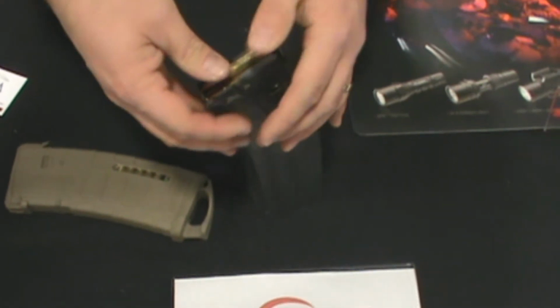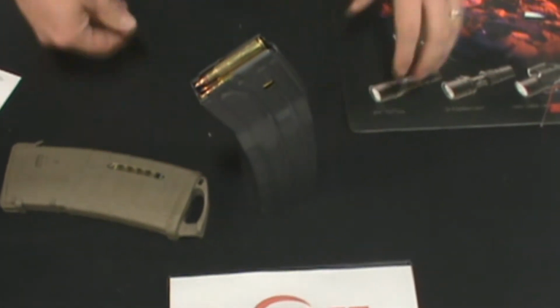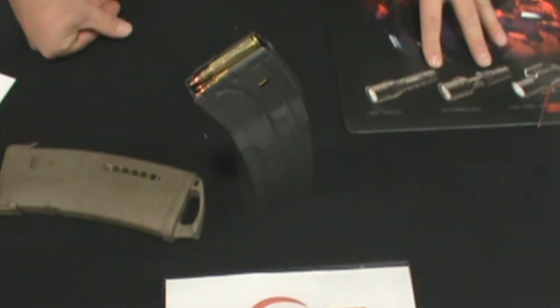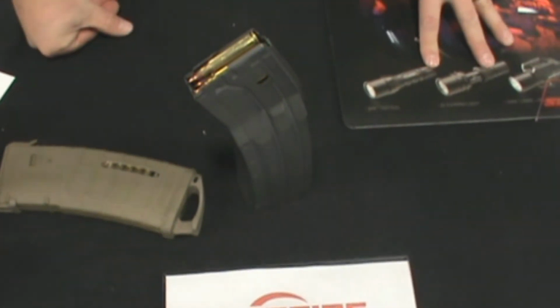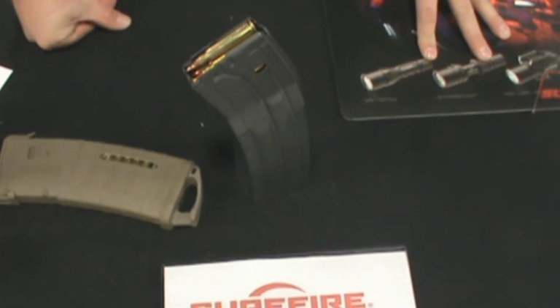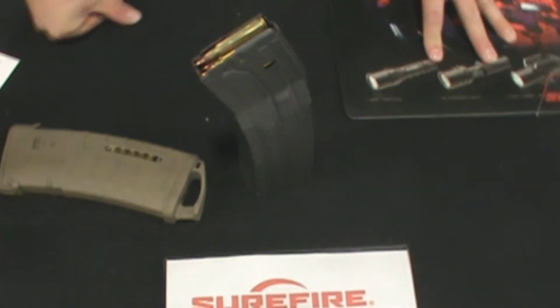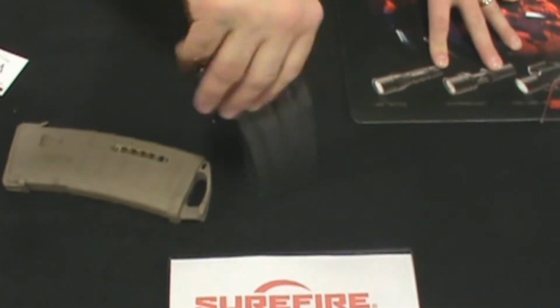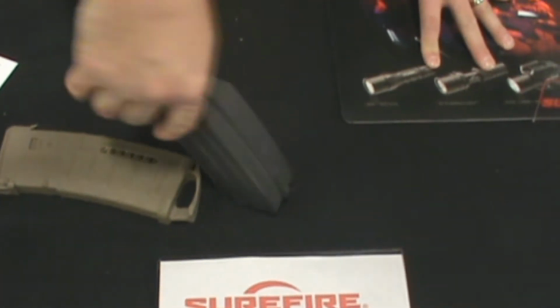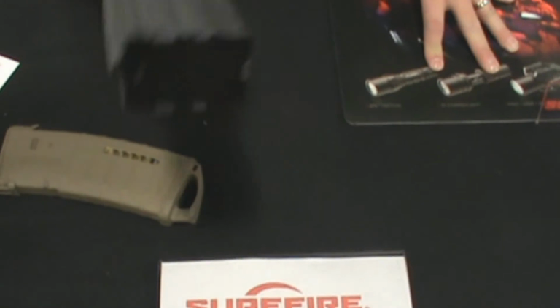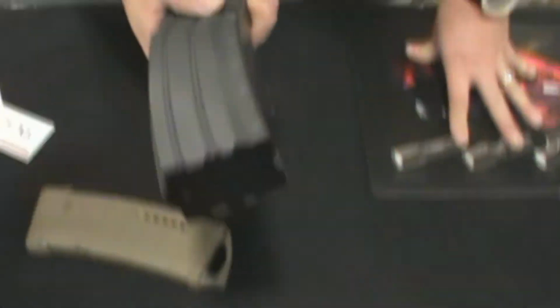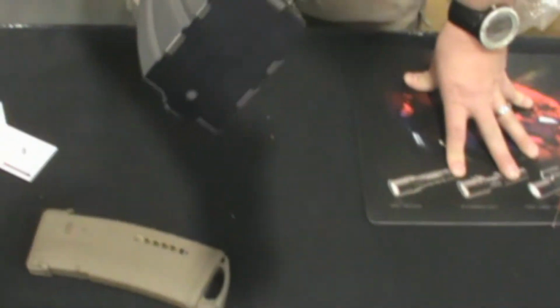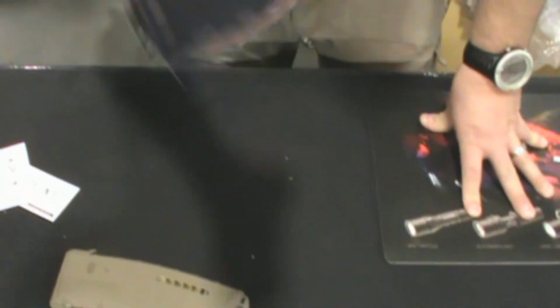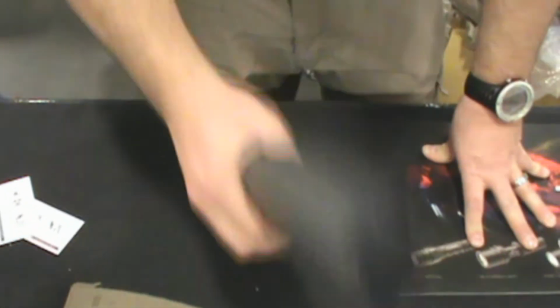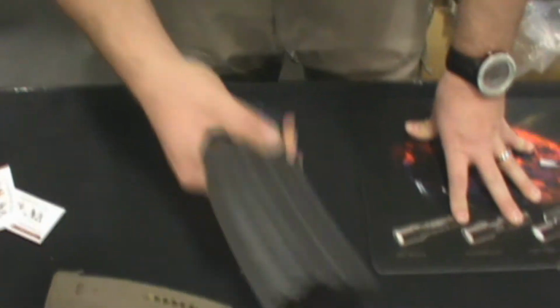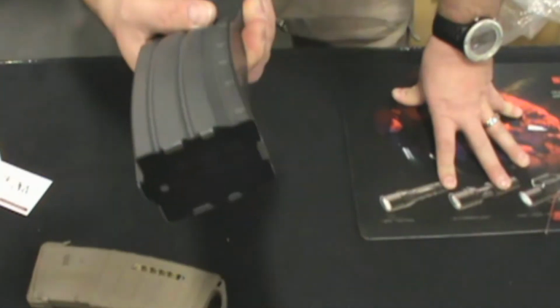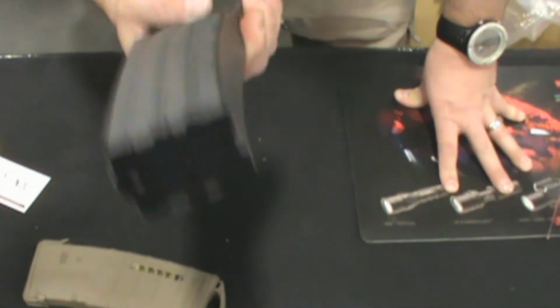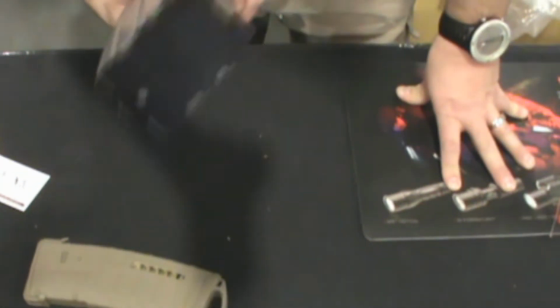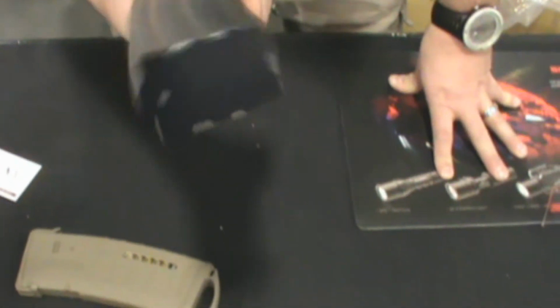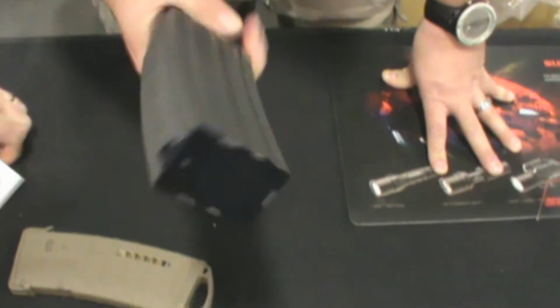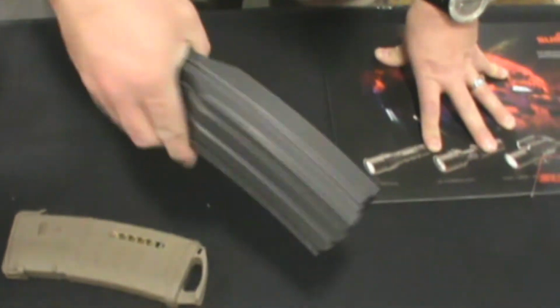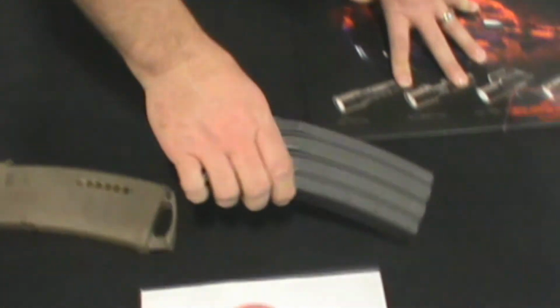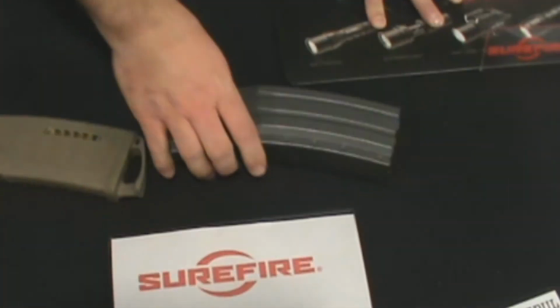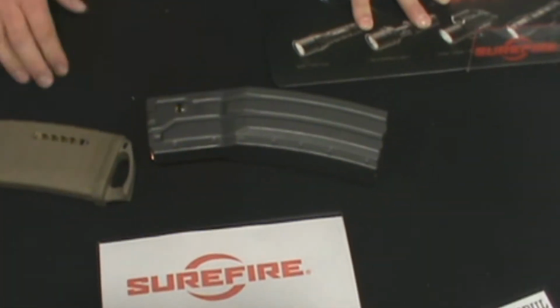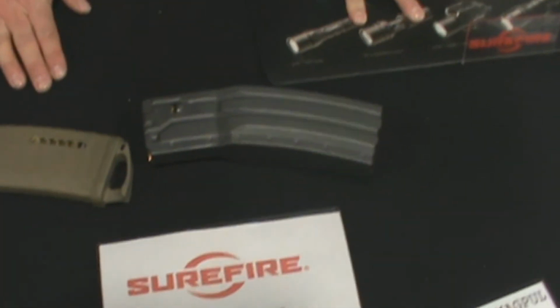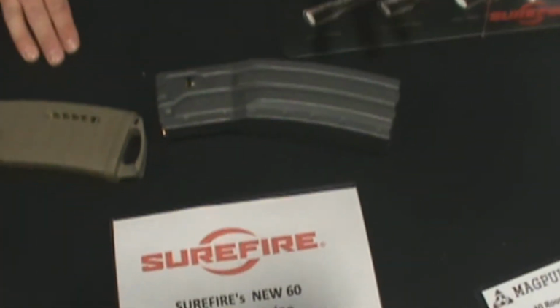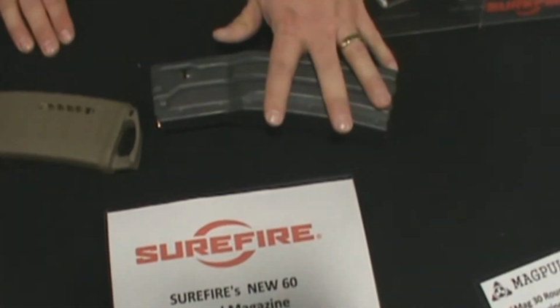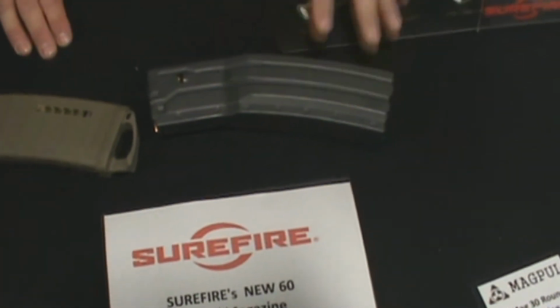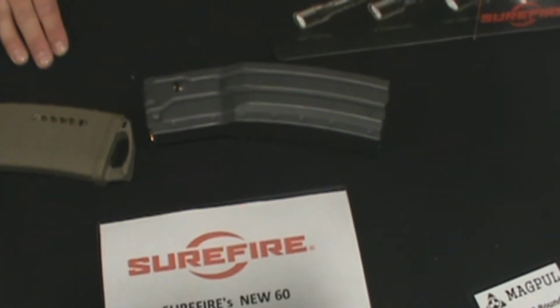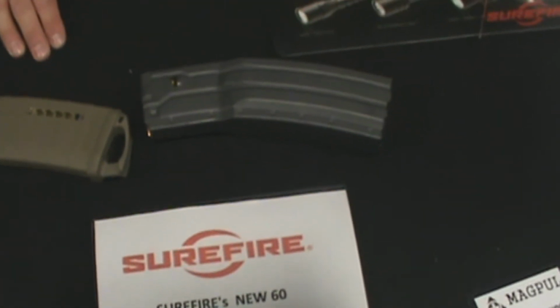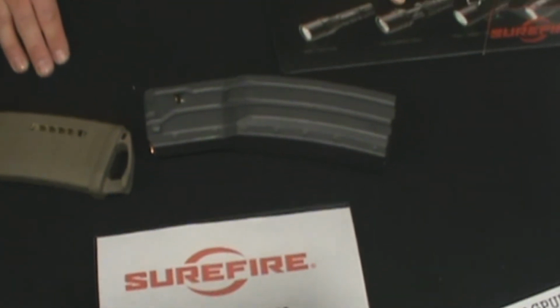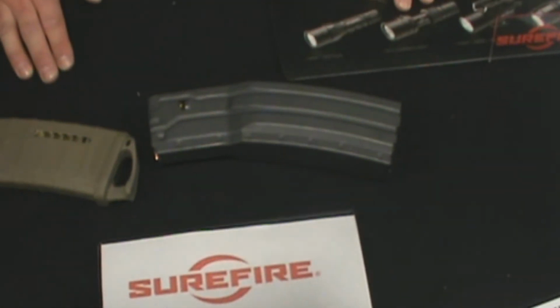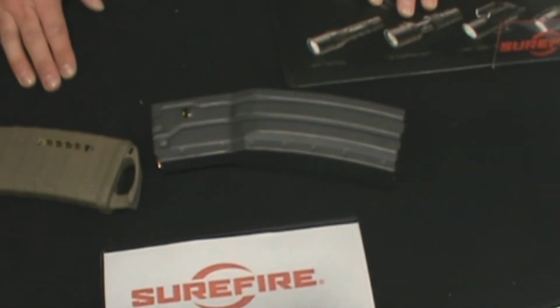With Surefire, lifetime warranty. Do anything to this magazine — pound with it, use it as a weapon itself, a hammer. Except losing it. Surefire will replace it for free.